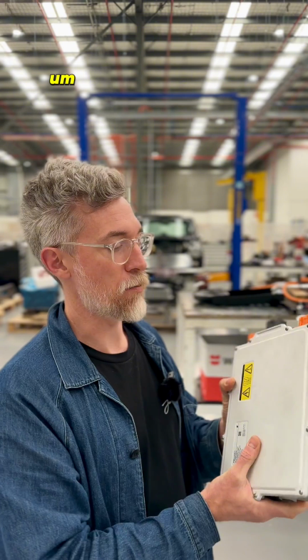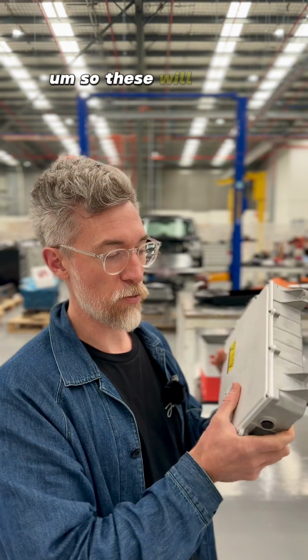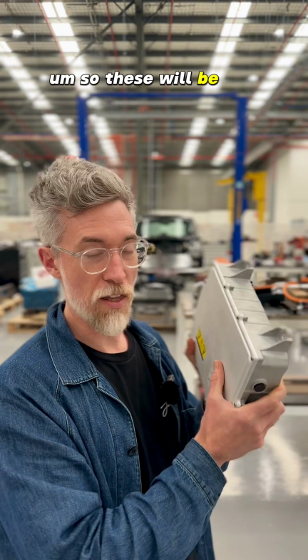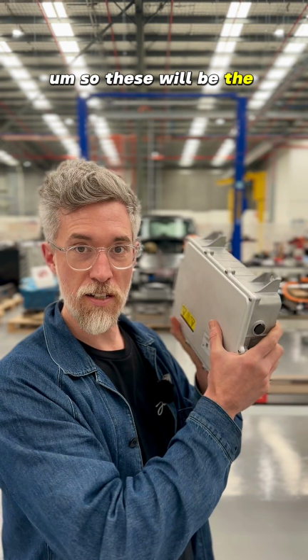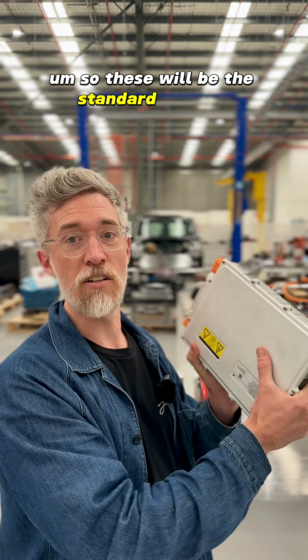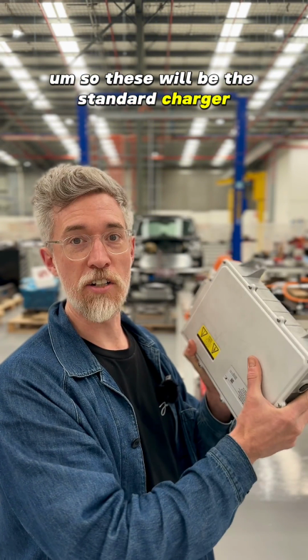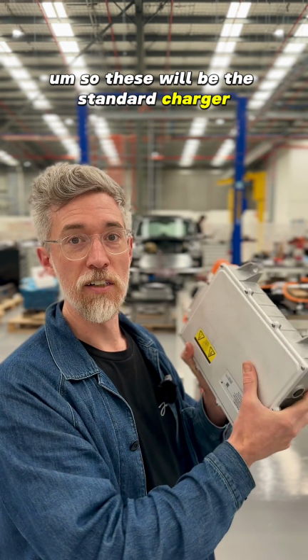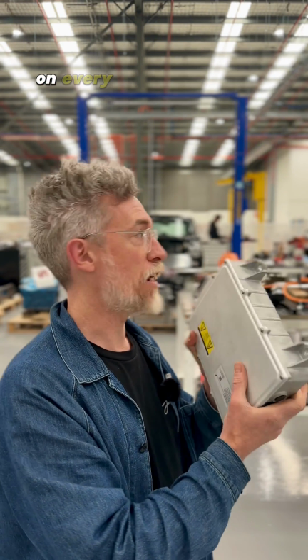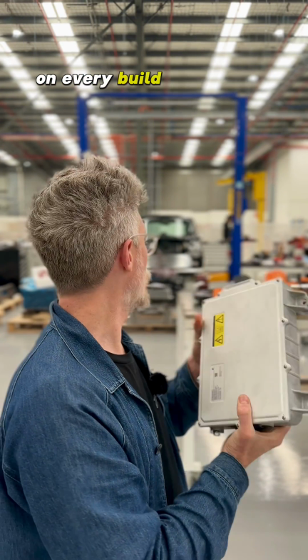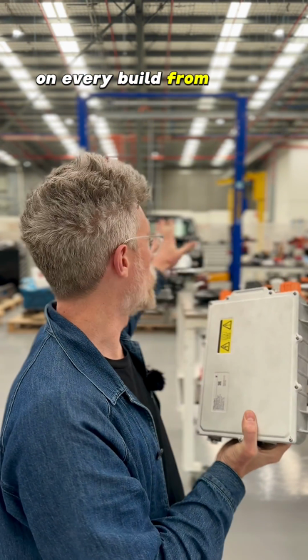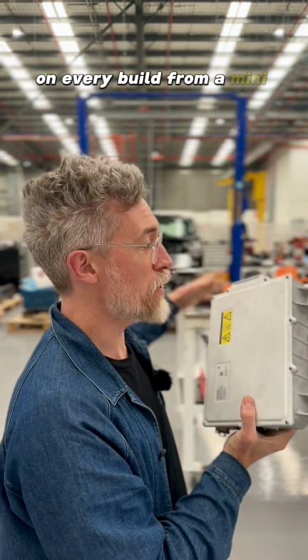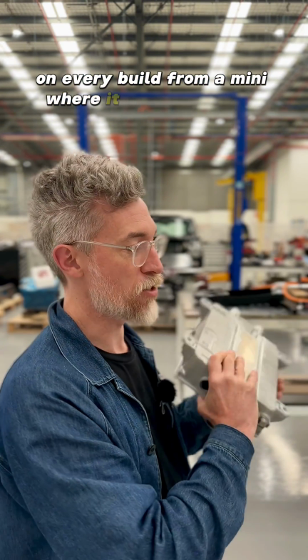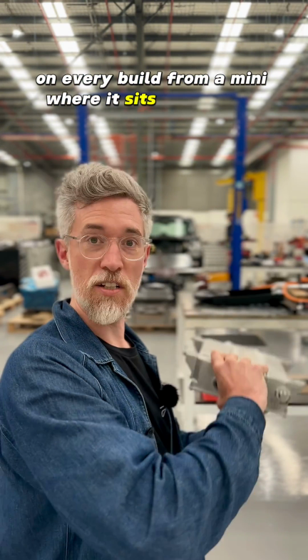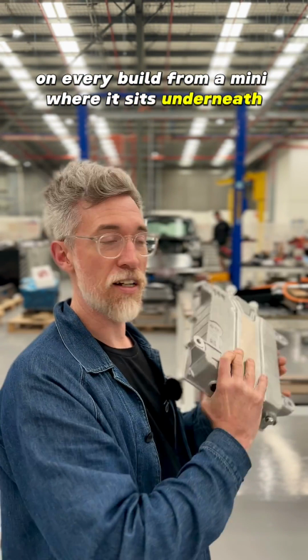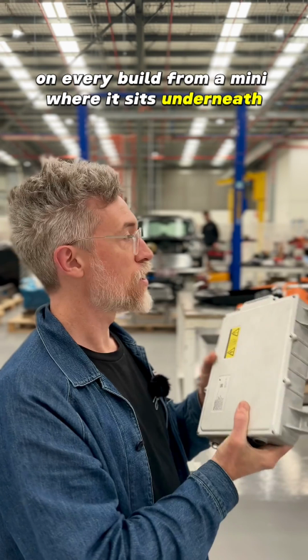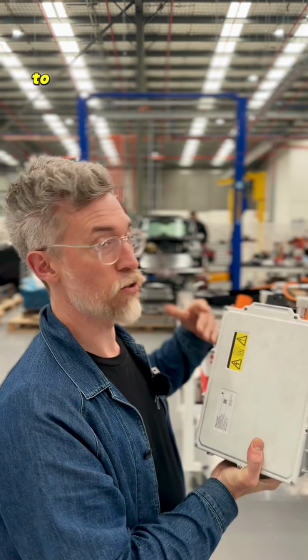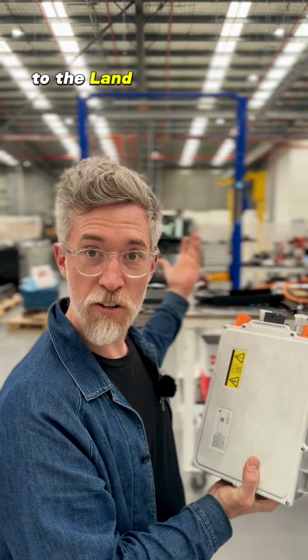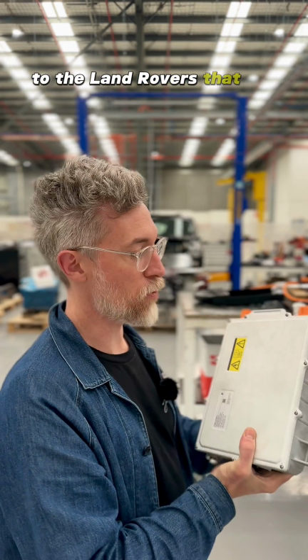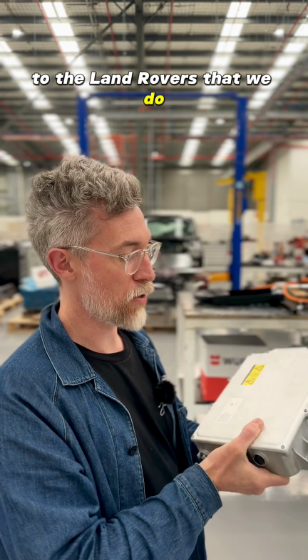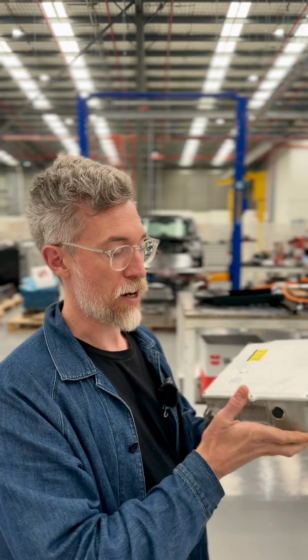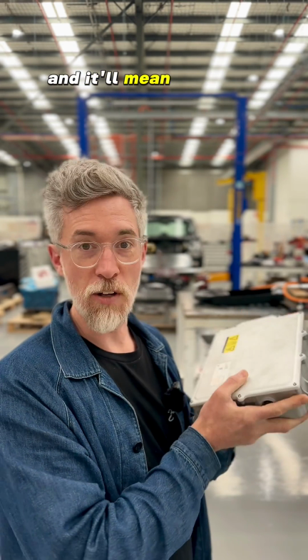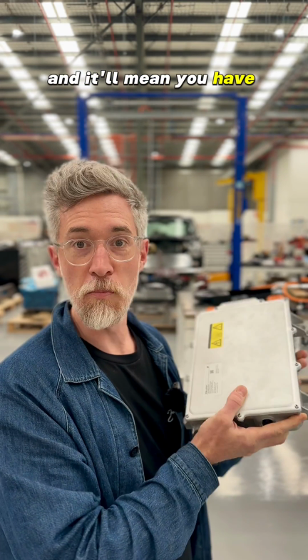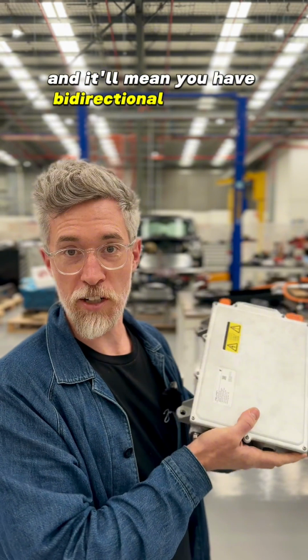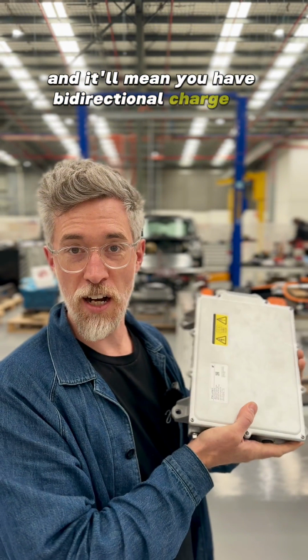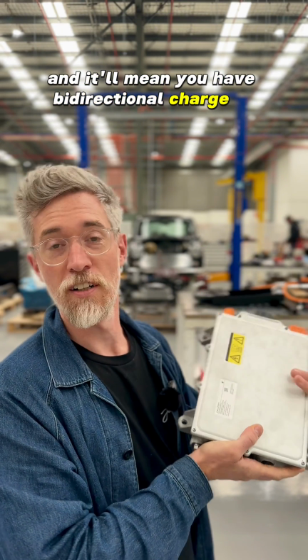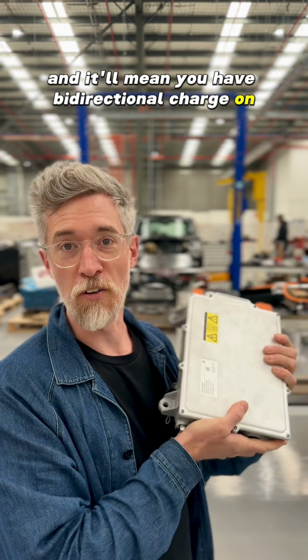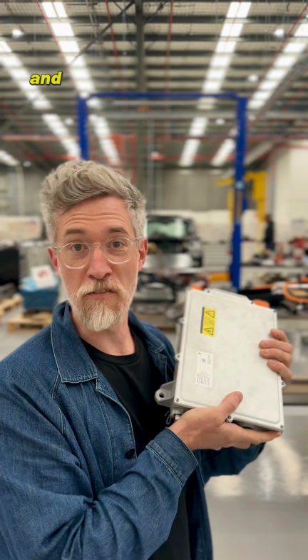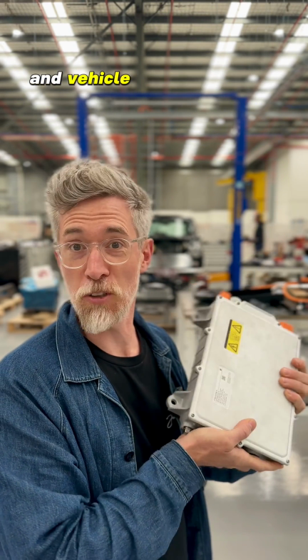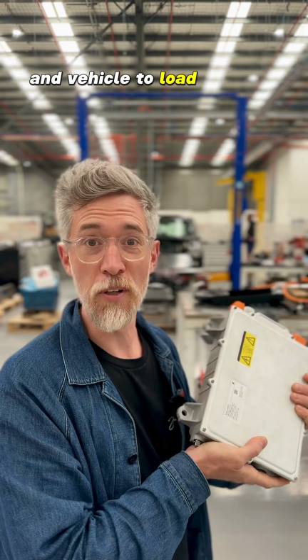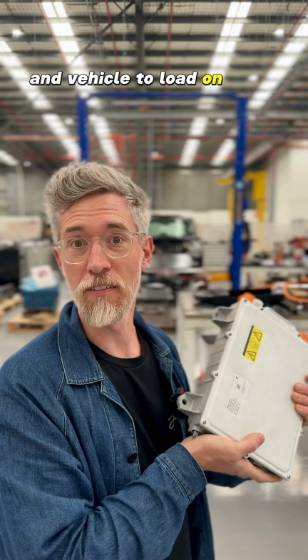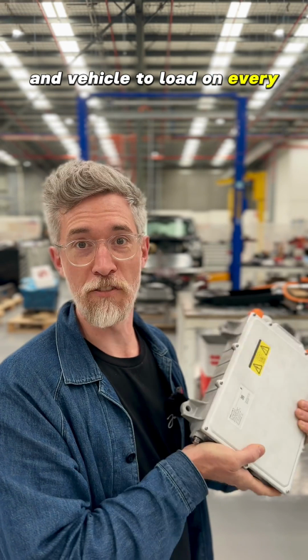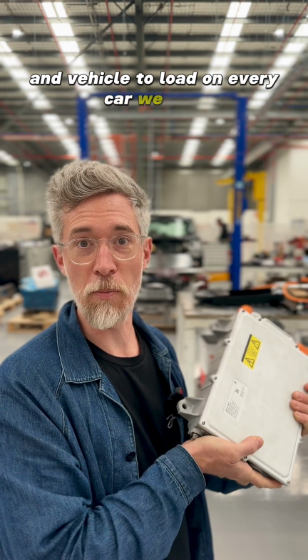These will be the standard charger on every build — from a mini where it sits underneath, to the Land Rovers that we do — and it'll mean you have bi-directional charging and vehicle-to-load on every car we build.